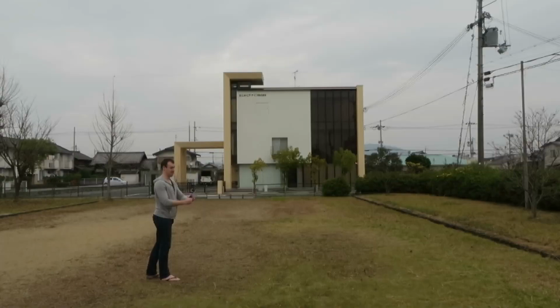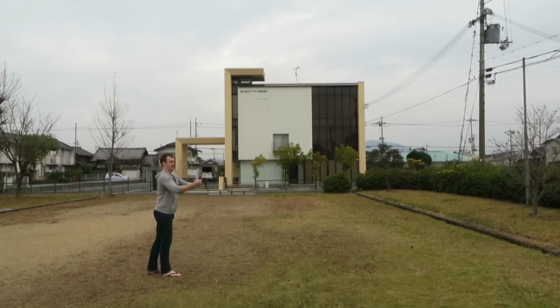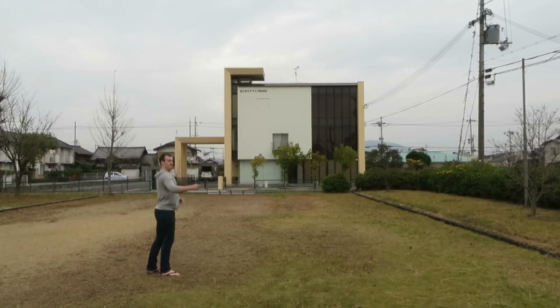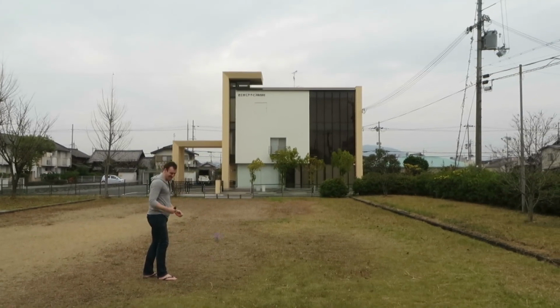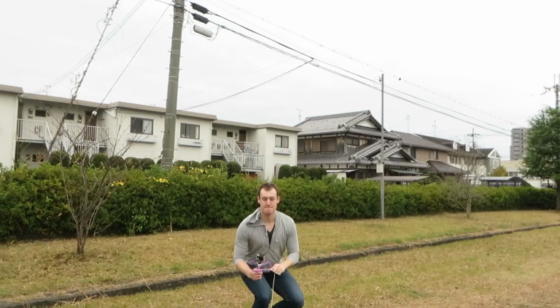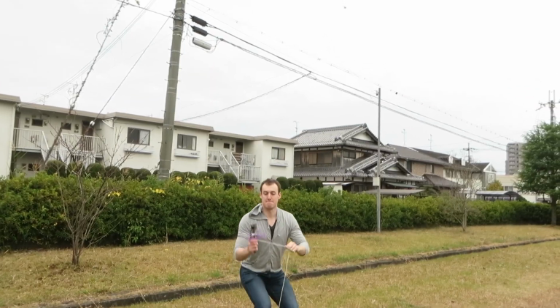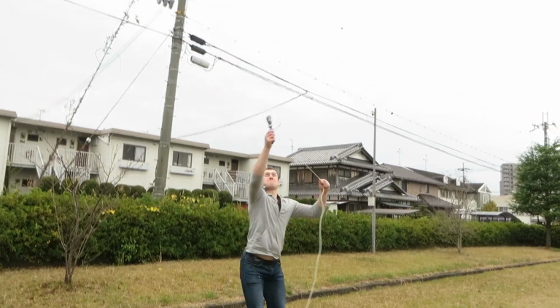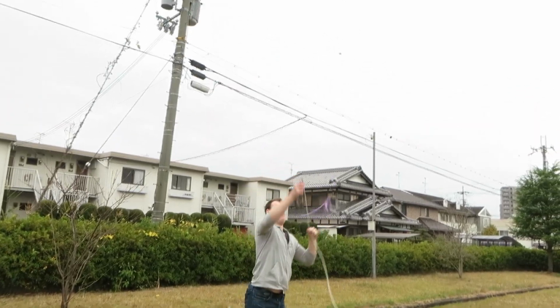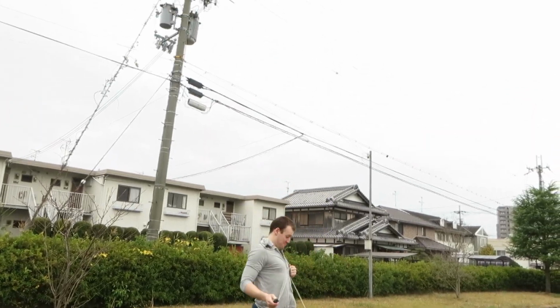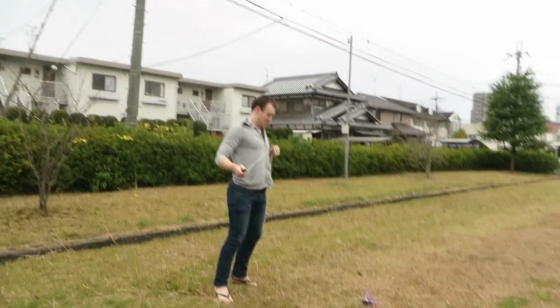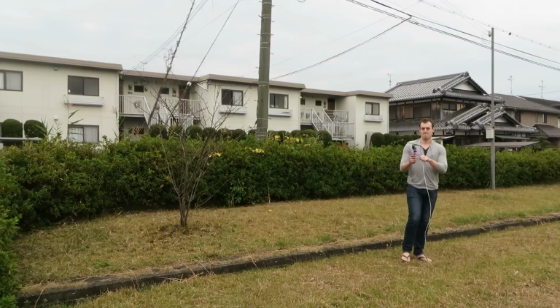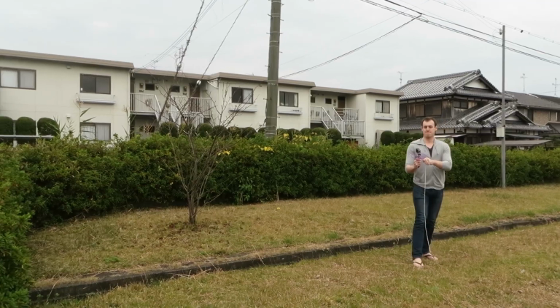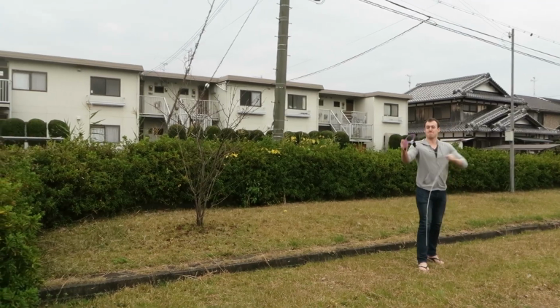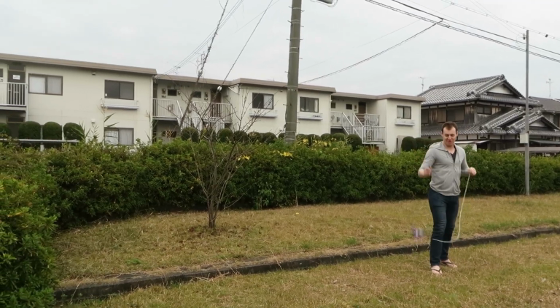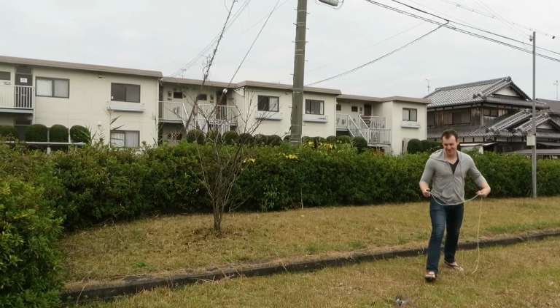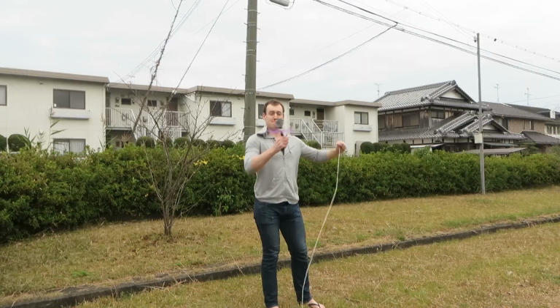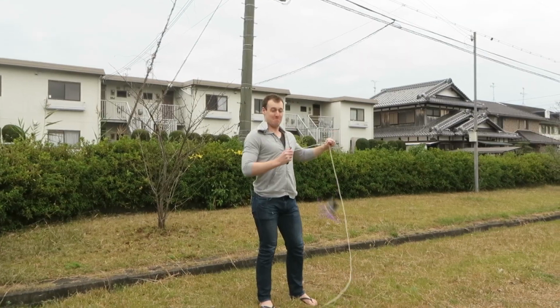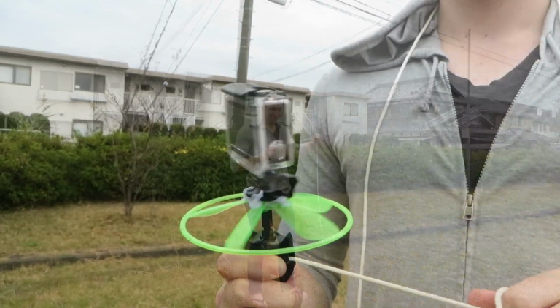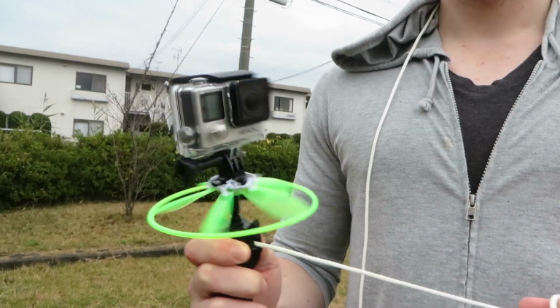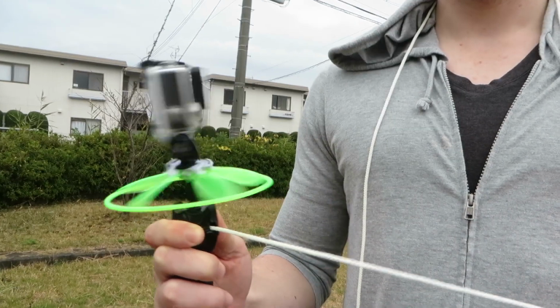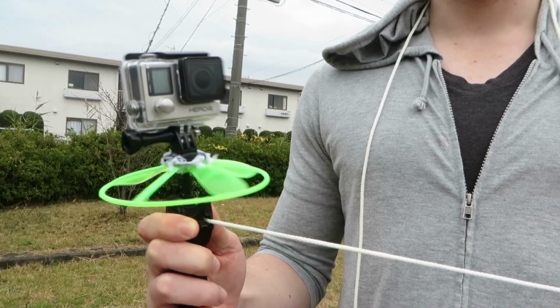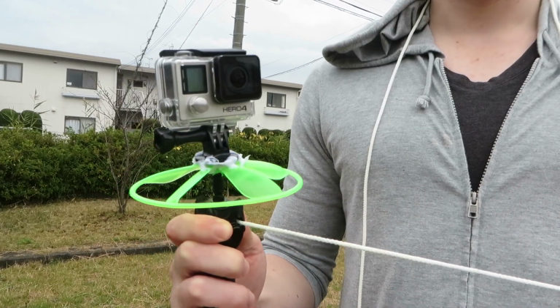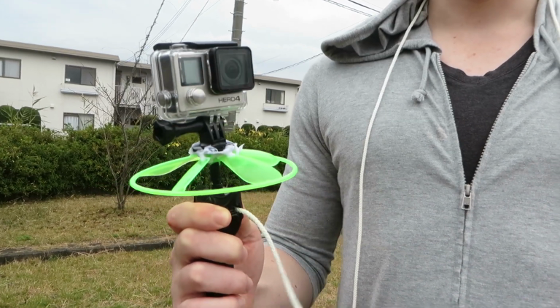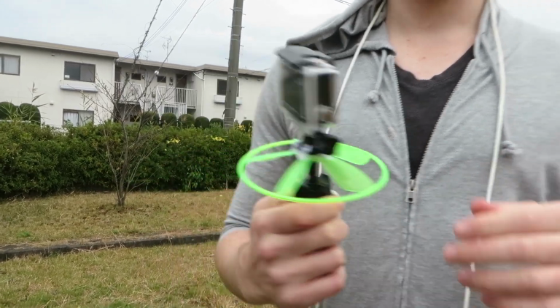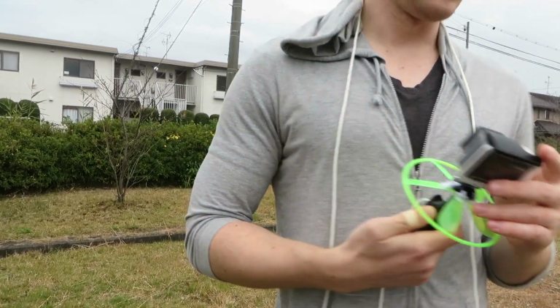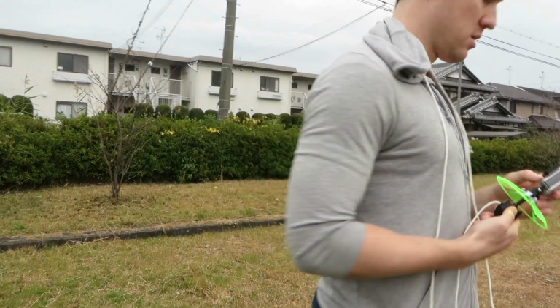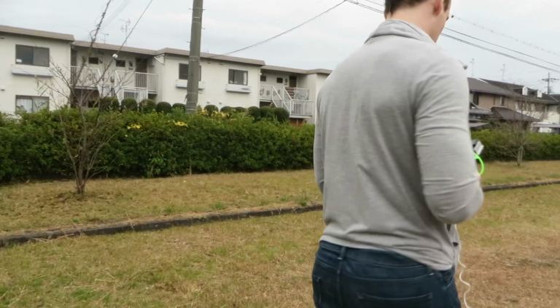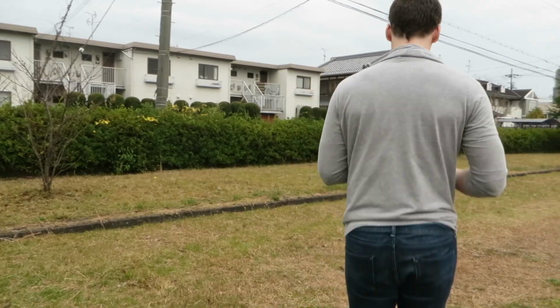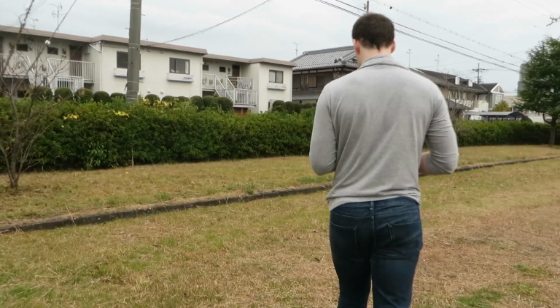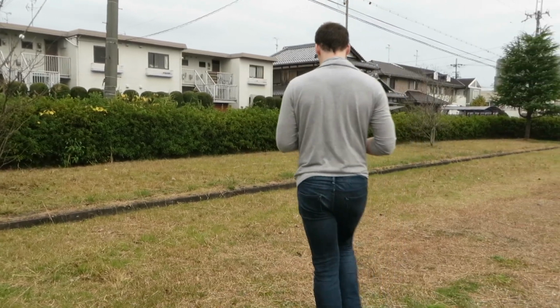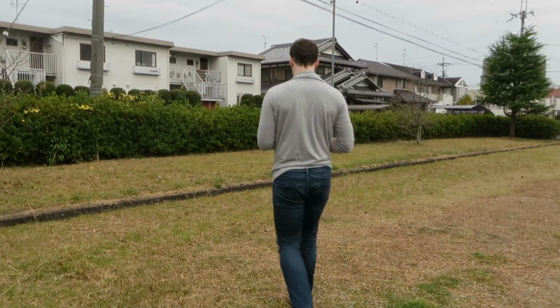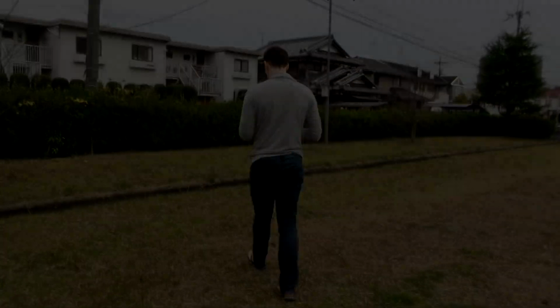After some initial malfunctions such as the string snapping when pulling it and also the blade ripping apart after one attempt, I had to use my auxiliary drone as you can see attached here. With the heavy-duty string in place I was ready to attempt again.